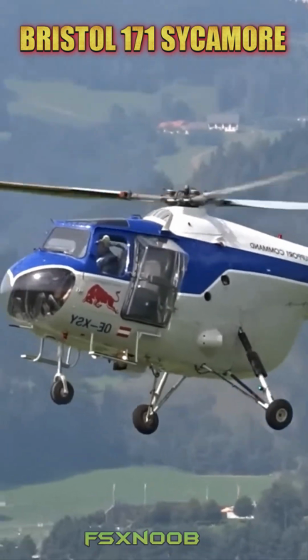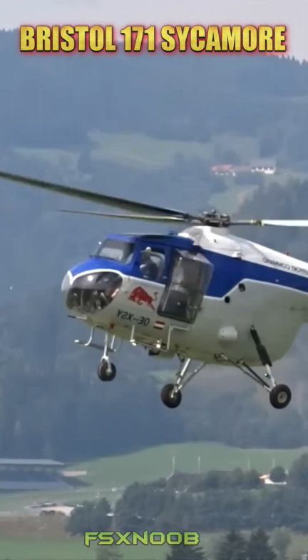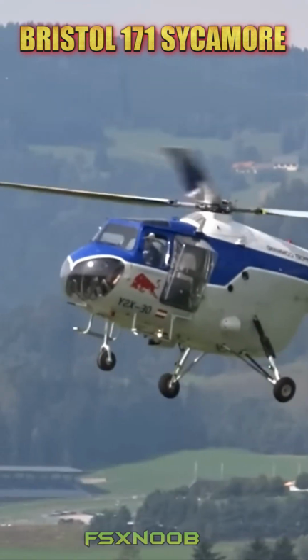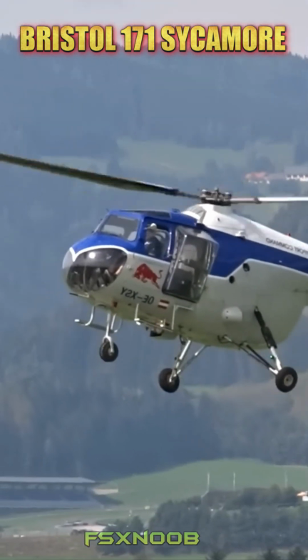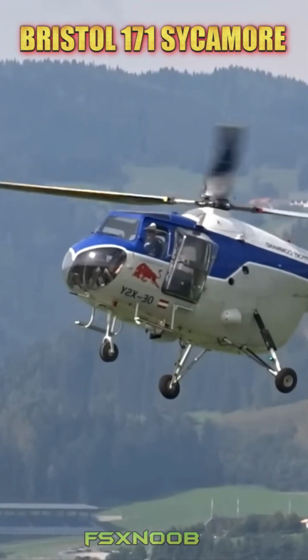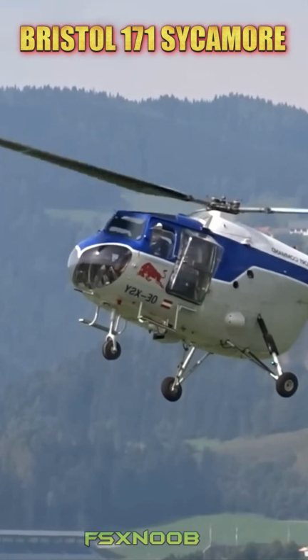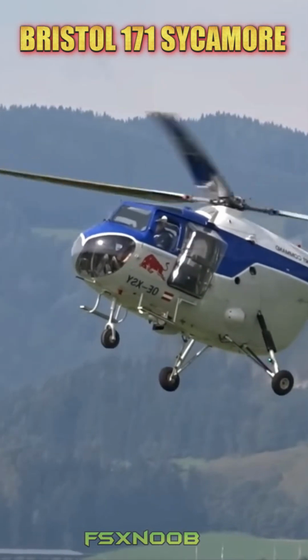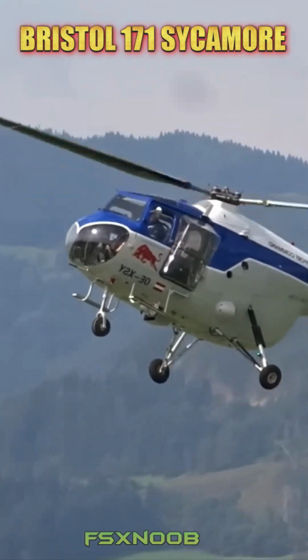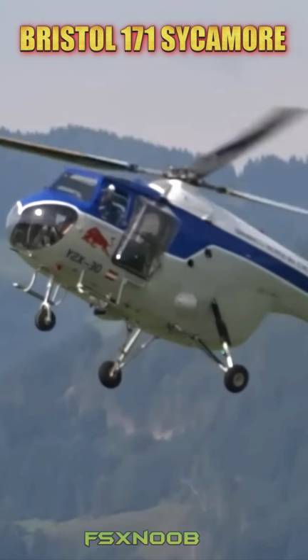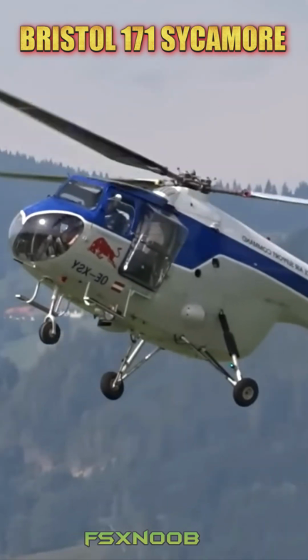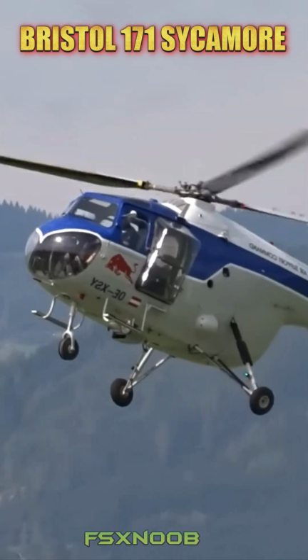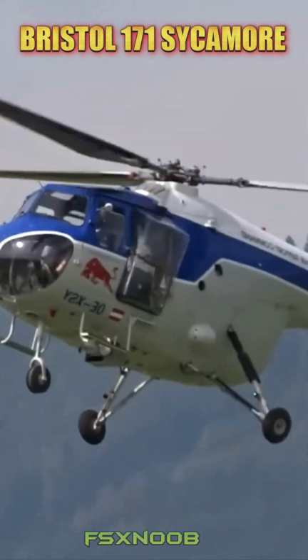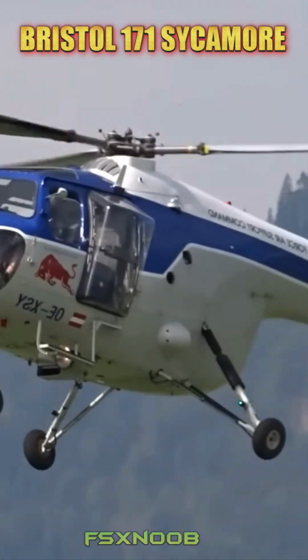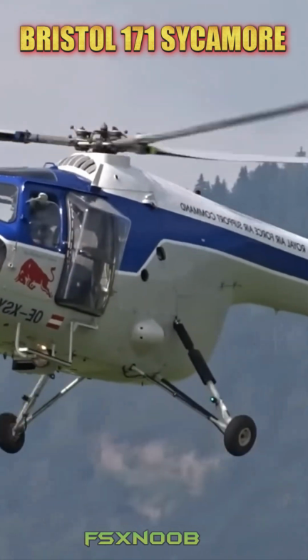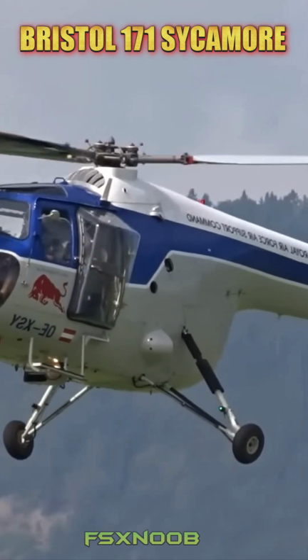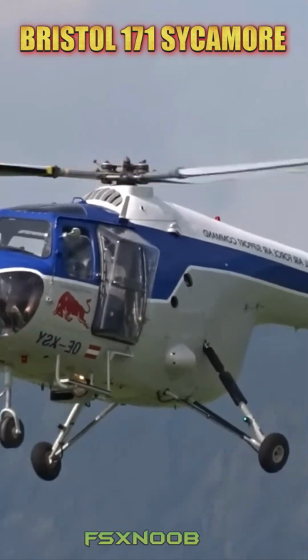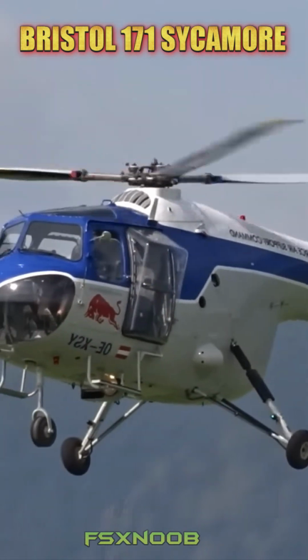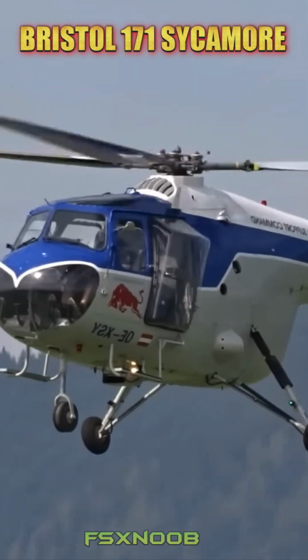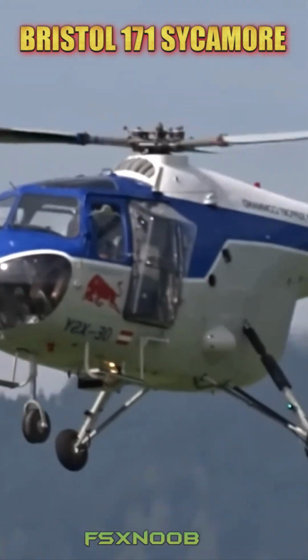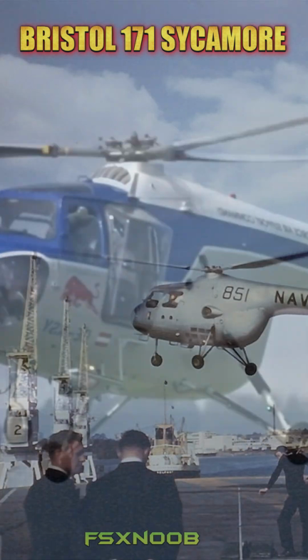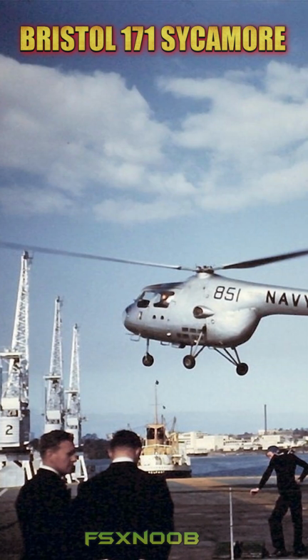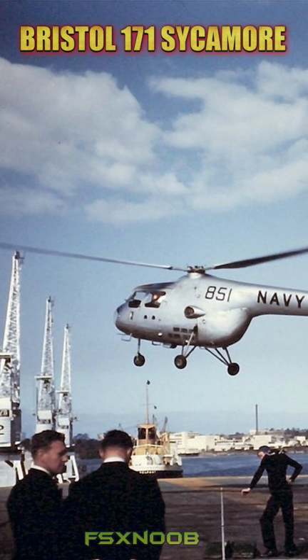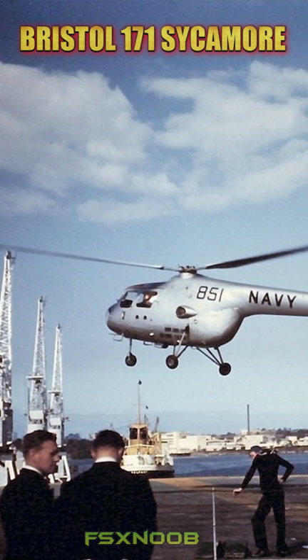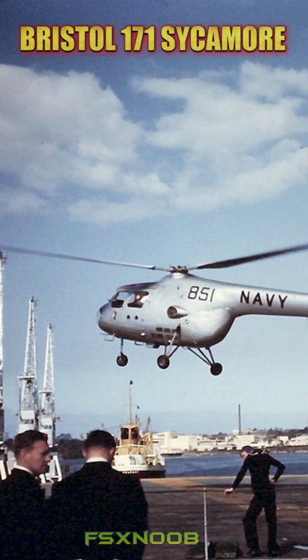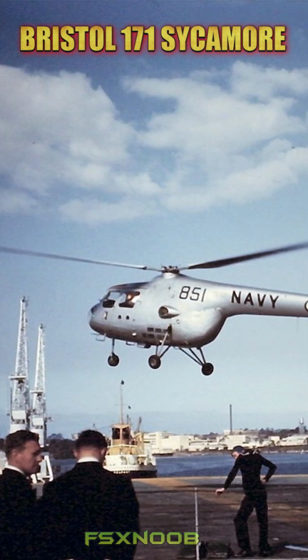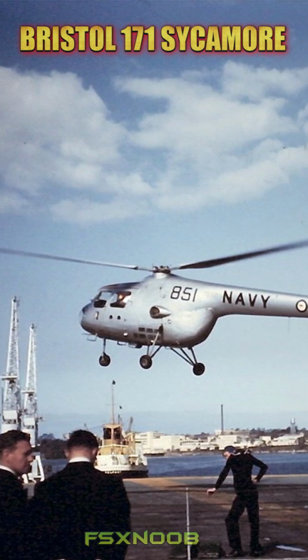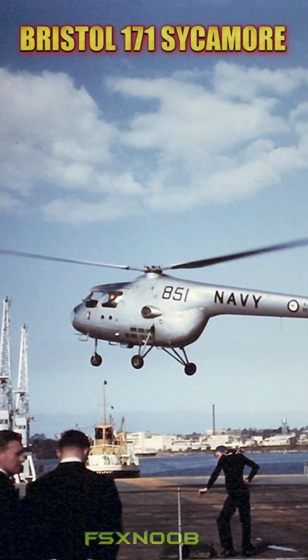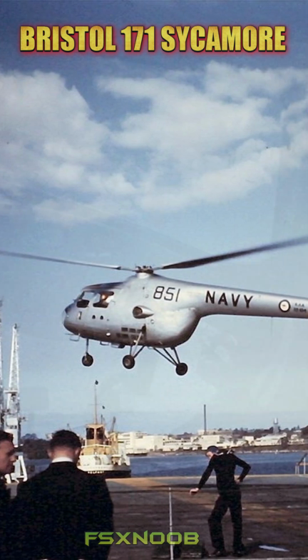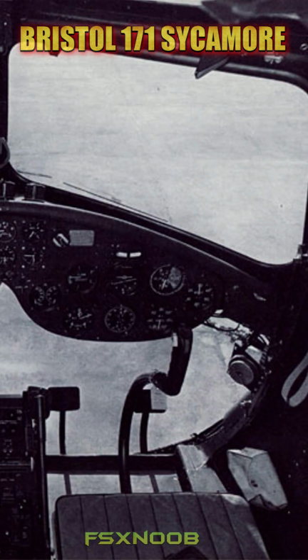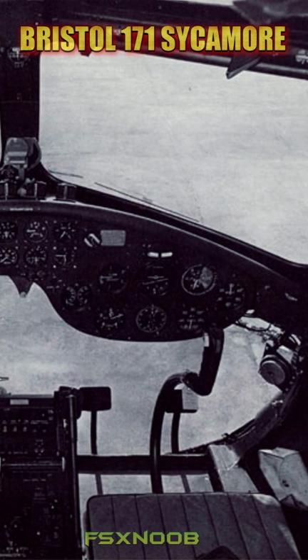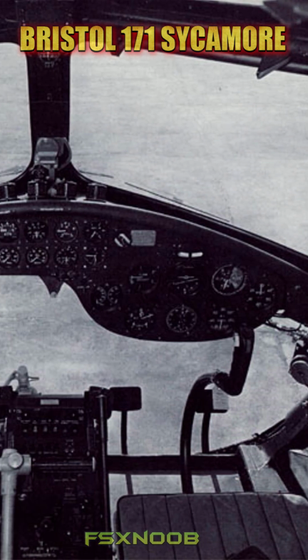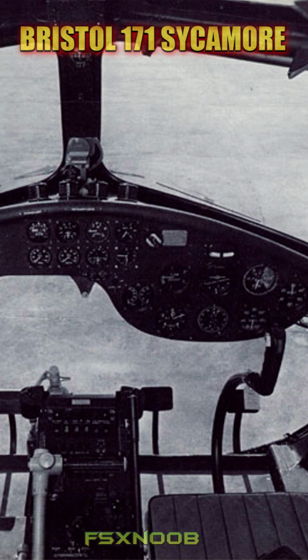The helicopter took to the skies for the first time in 1947 and soon became a vital asset for the Royal Air Force and various other air forces around the globe. Its ability to handle reconnaissance missions, evacuate casualties, and transport personnel in tough terrains really set it apart.